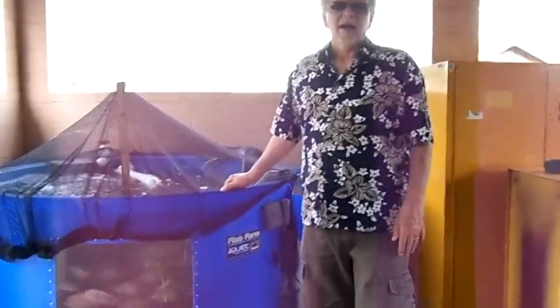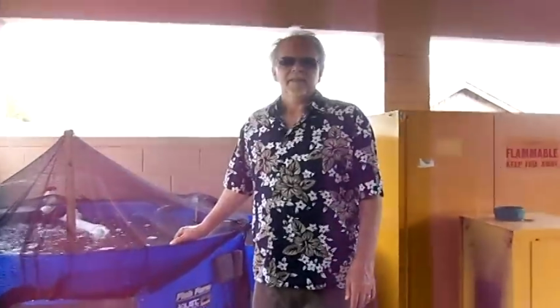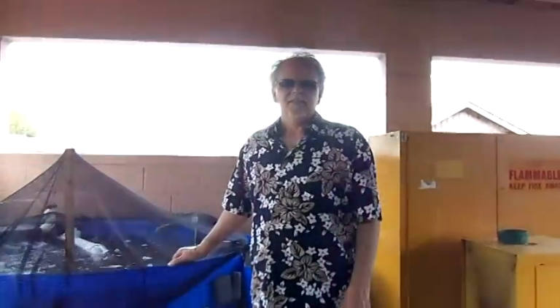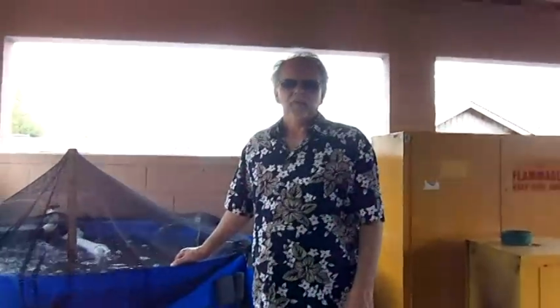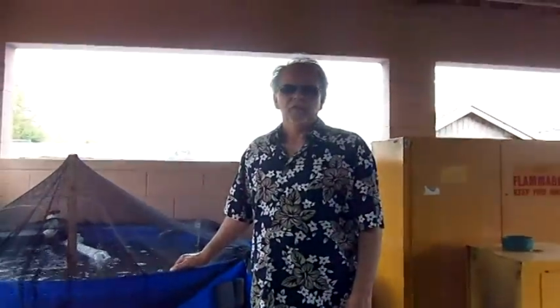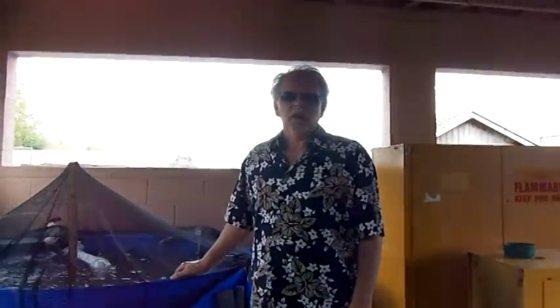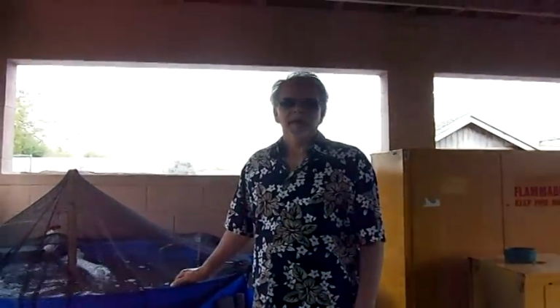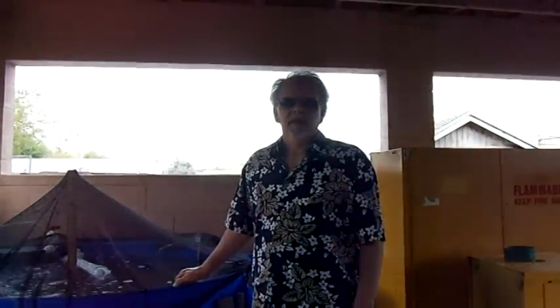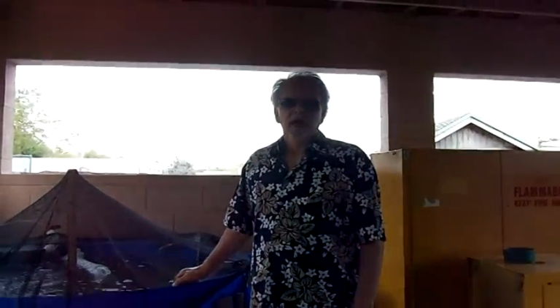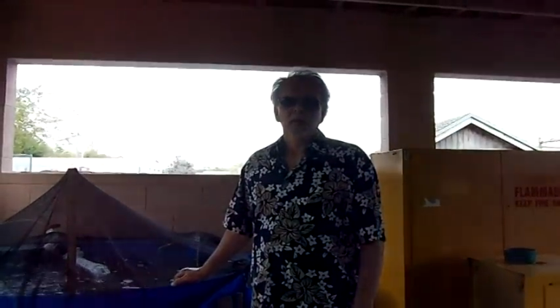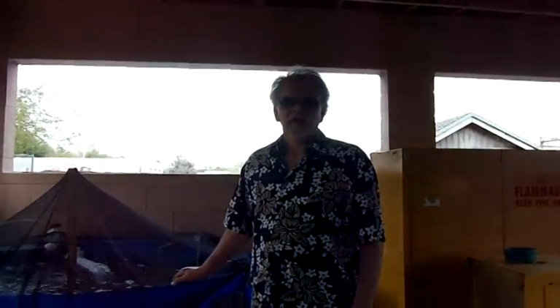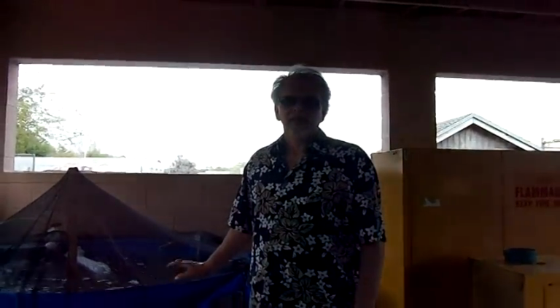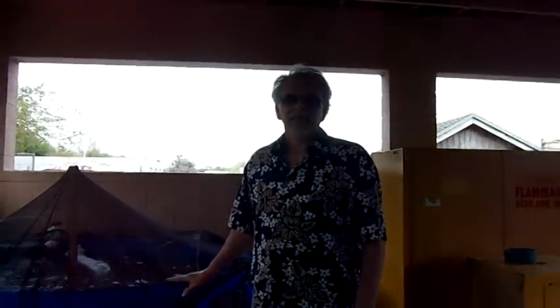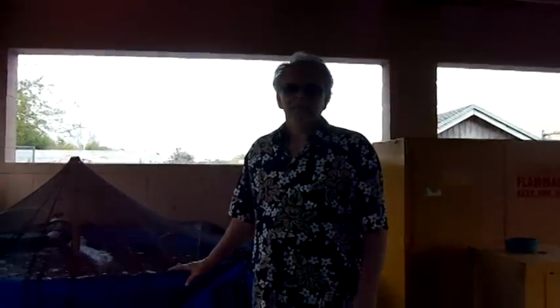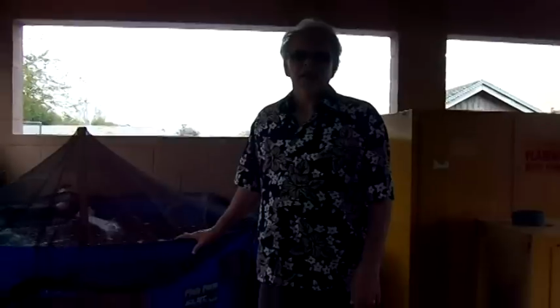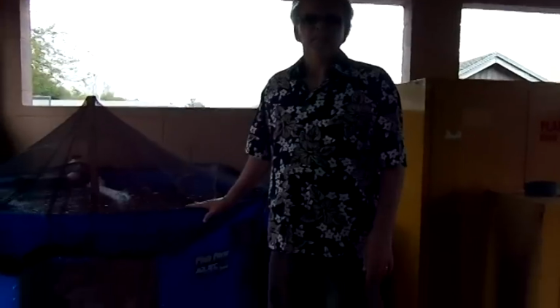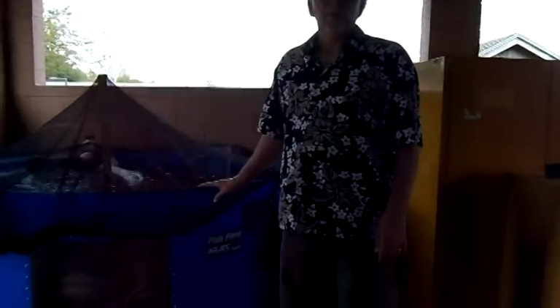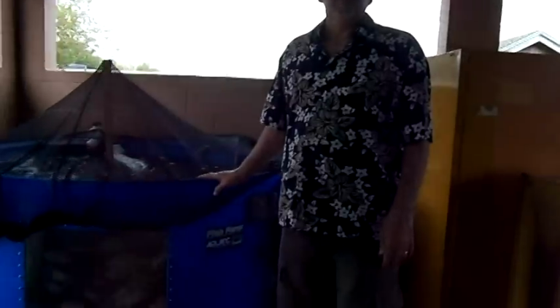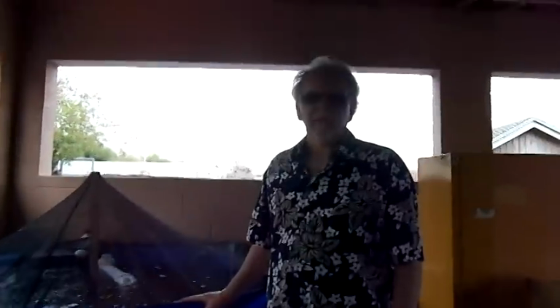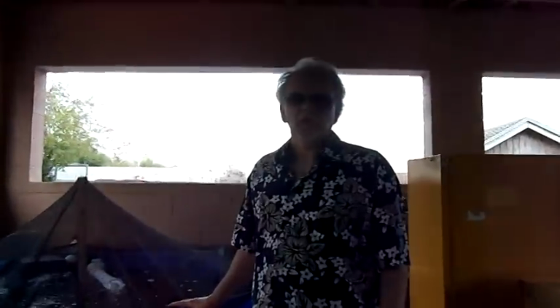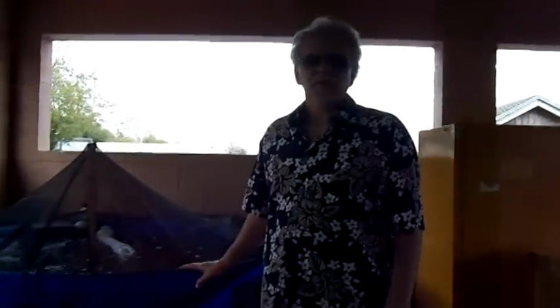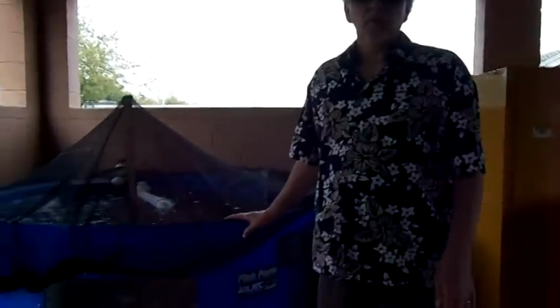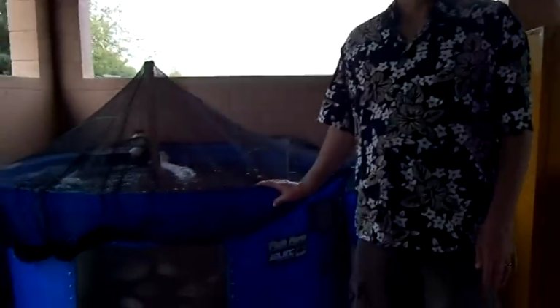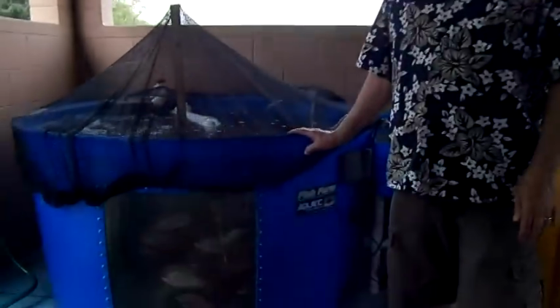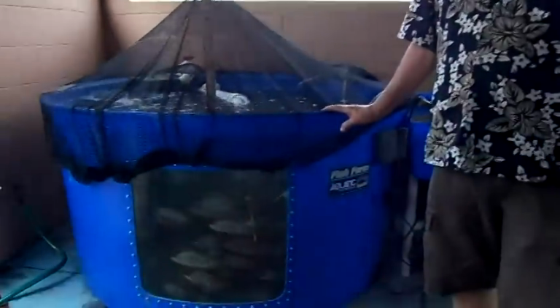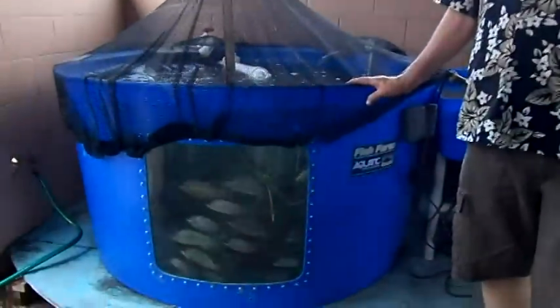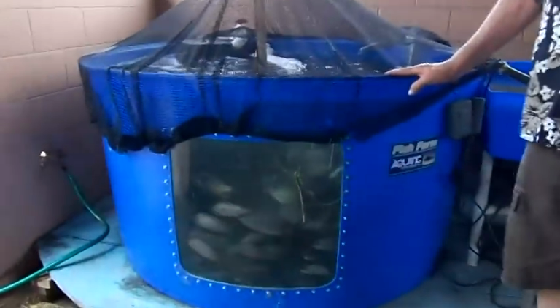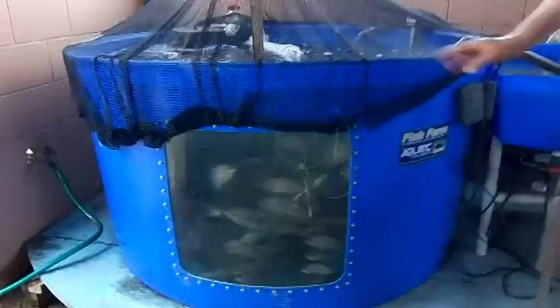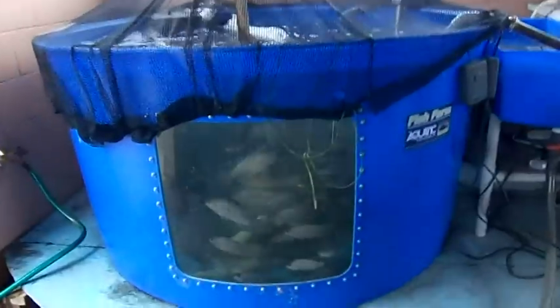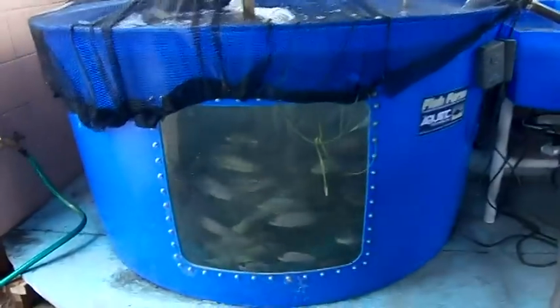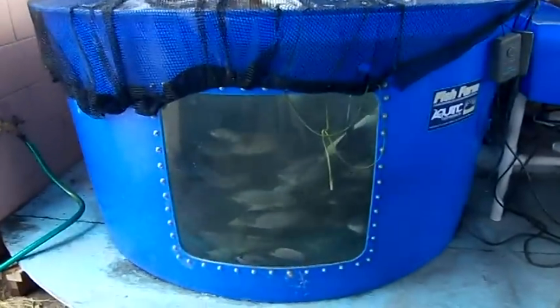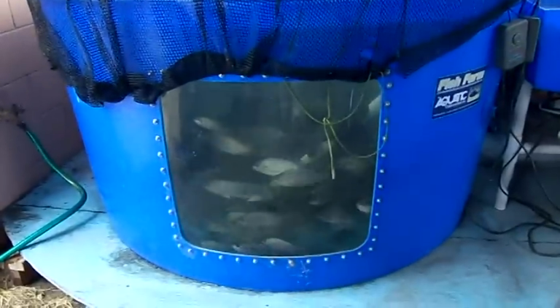Hi, this is Dan with Fish to Fish. What we're looking at here today is an aquaponics system, a four-grow bed system that we set up for Dr. Phillips High School.